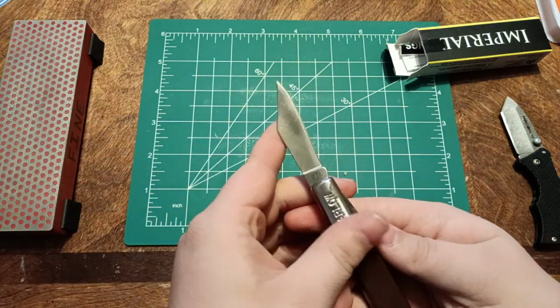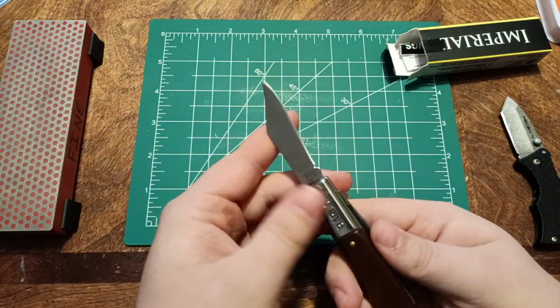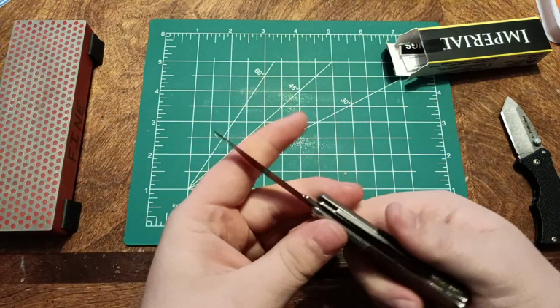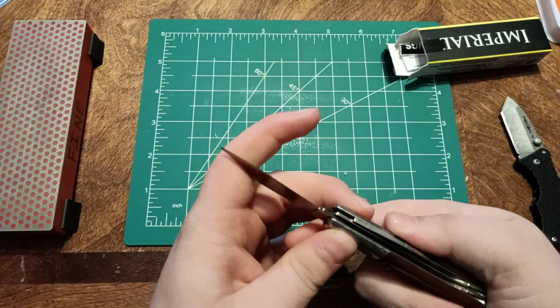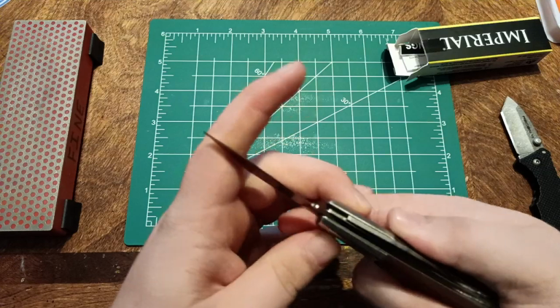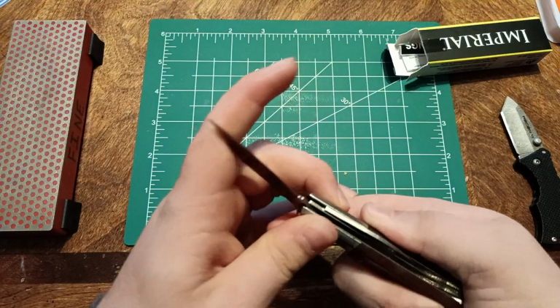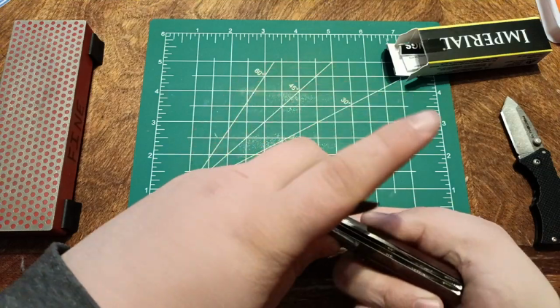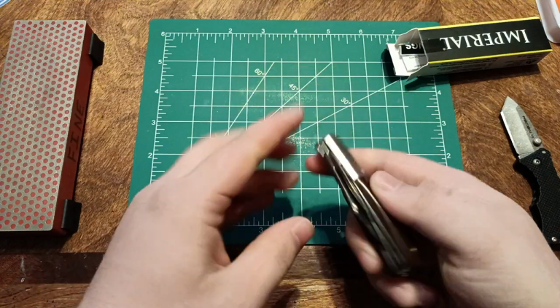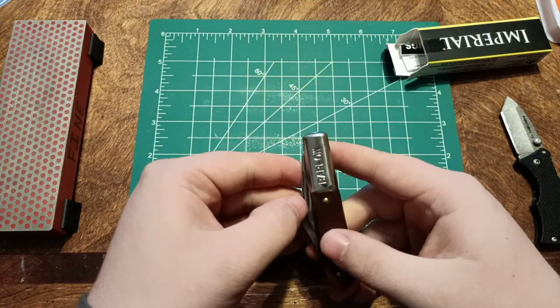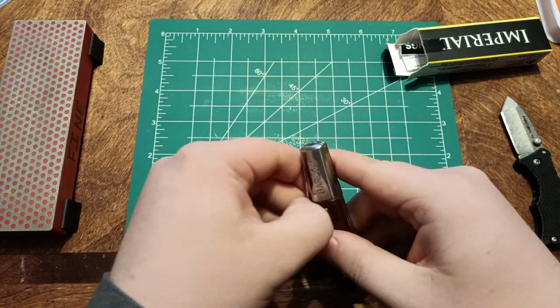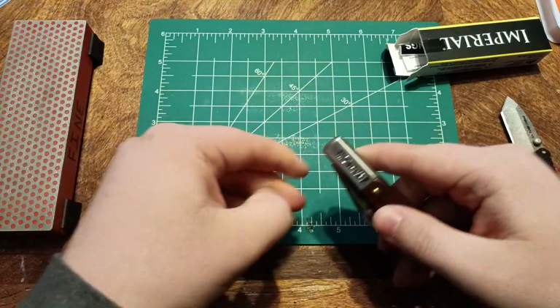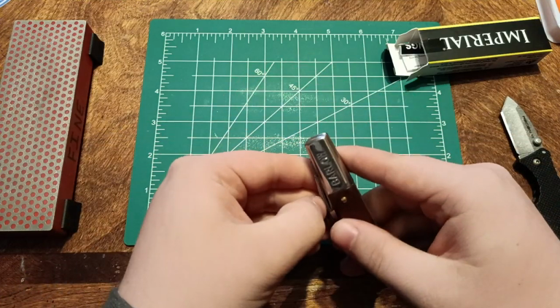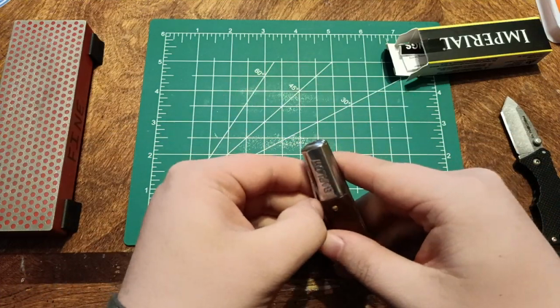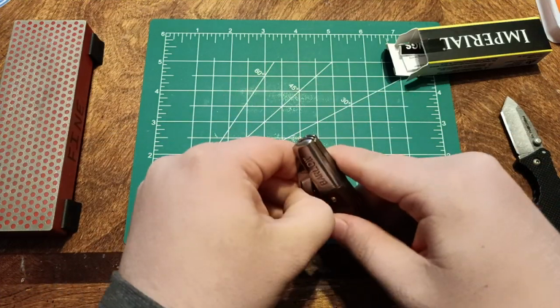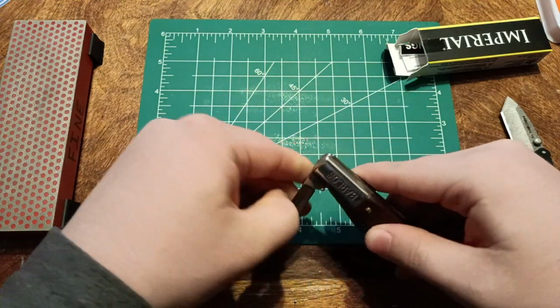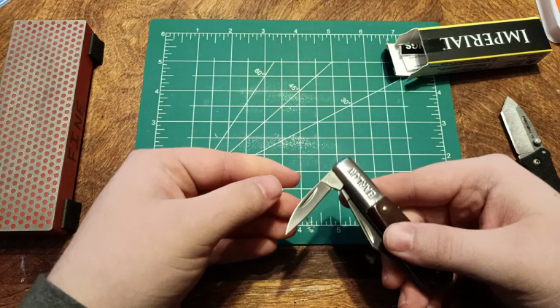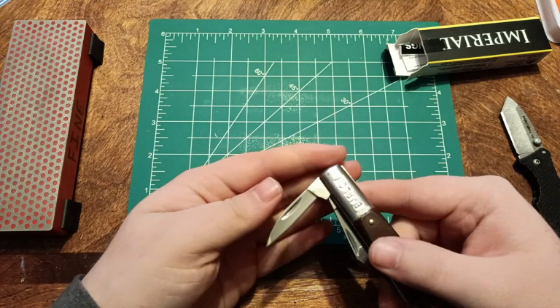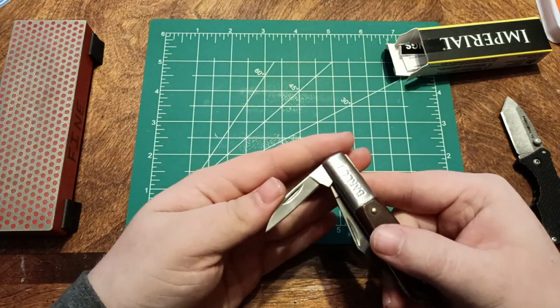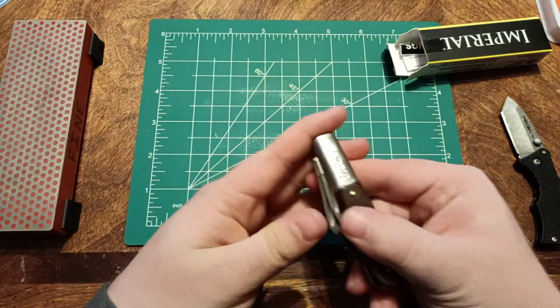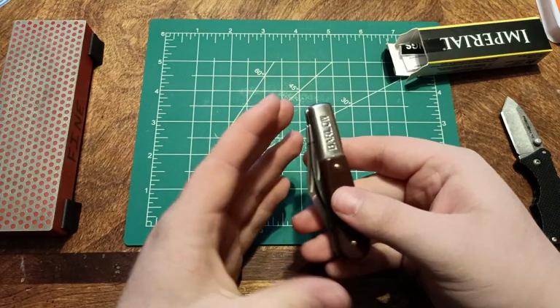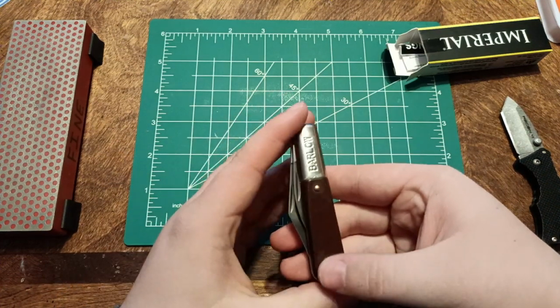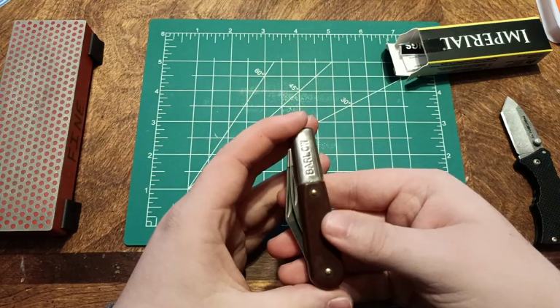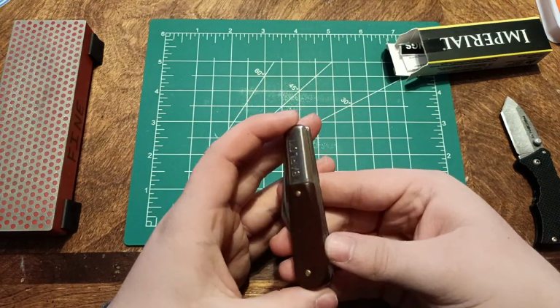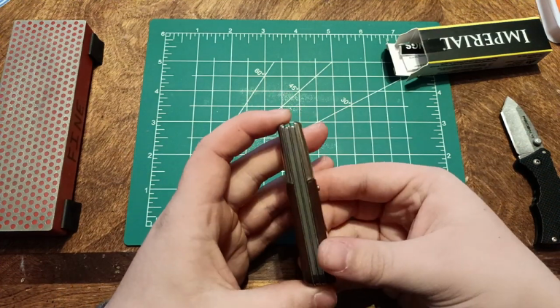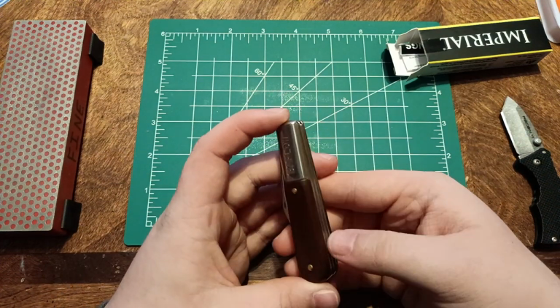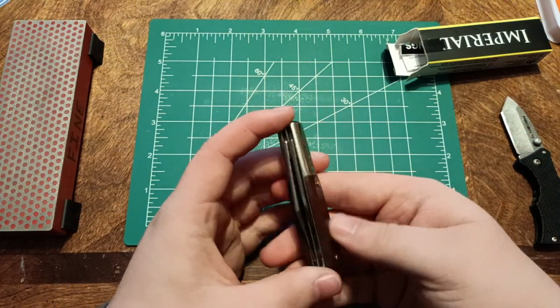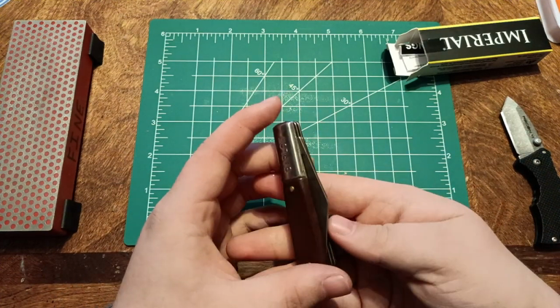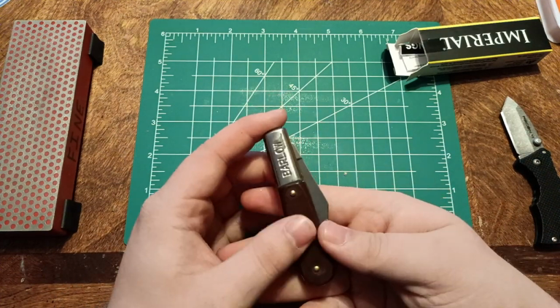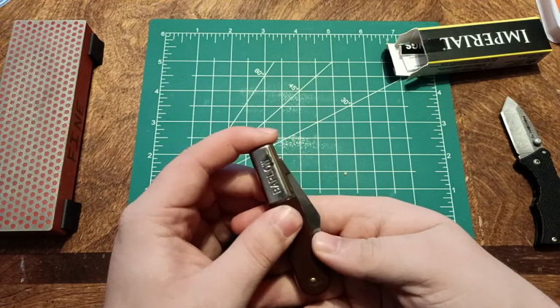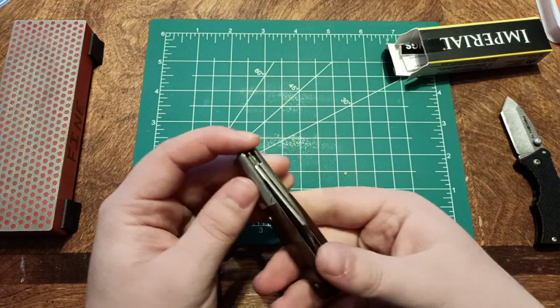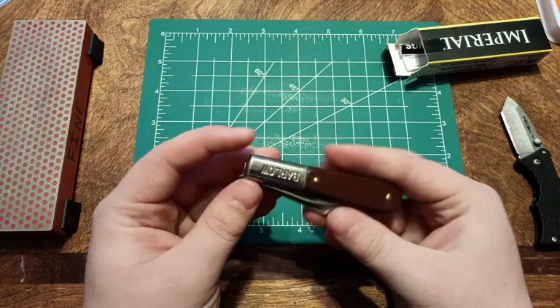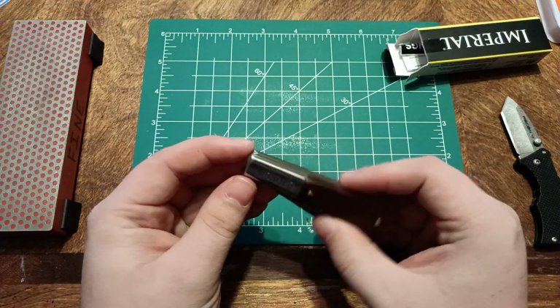It is a Schrade Barlow in 3CR stainless. Imperial Schrade — pretty sure Schrade owns Imperial. This will be a nice everyday carry for when I just want something traditional.